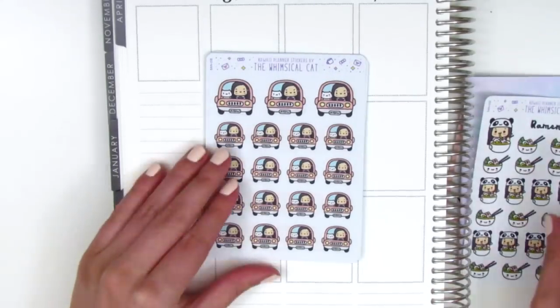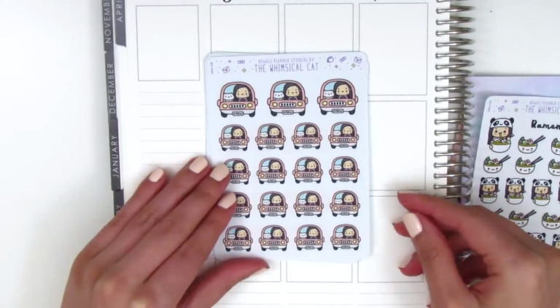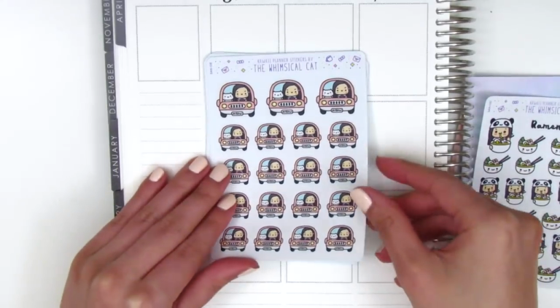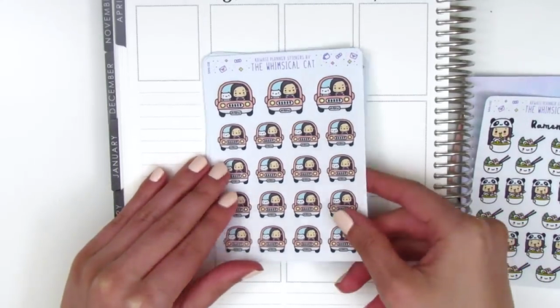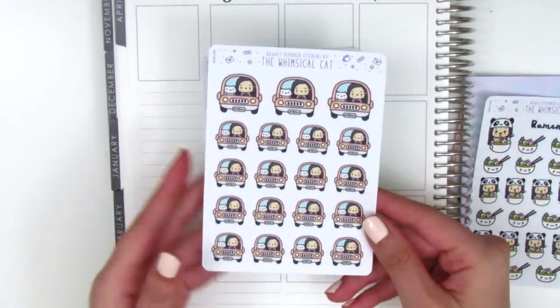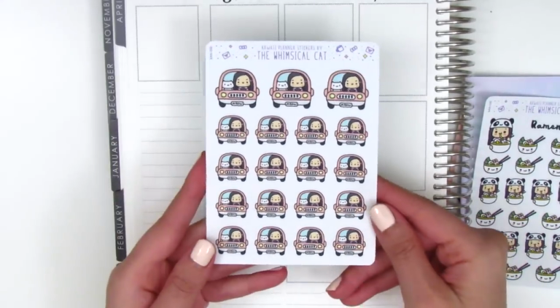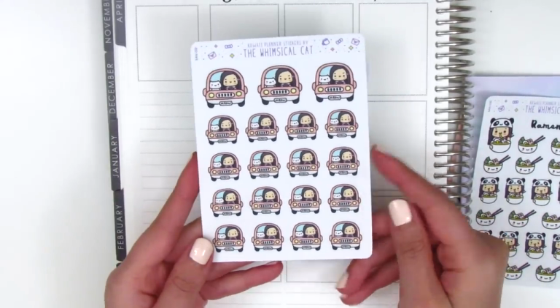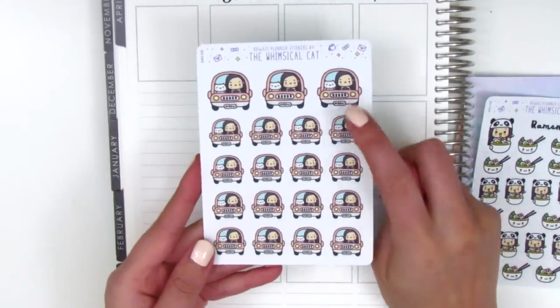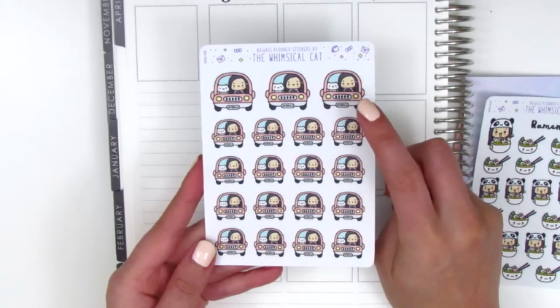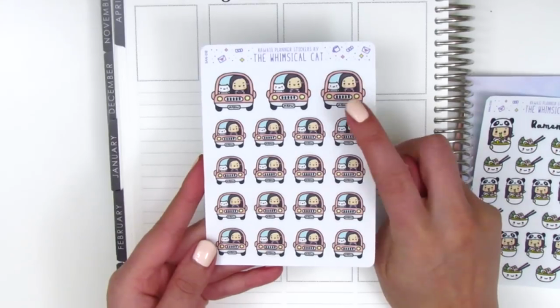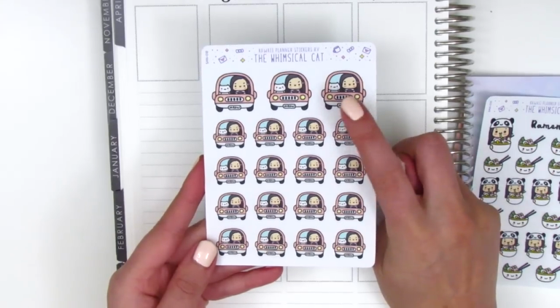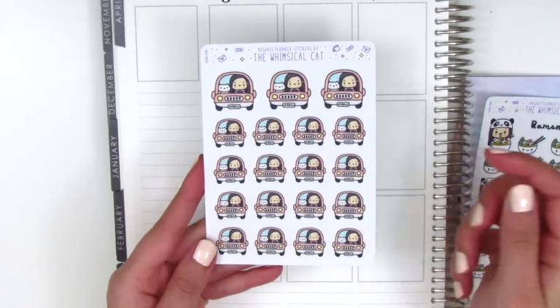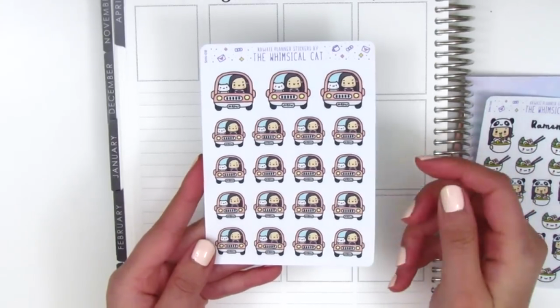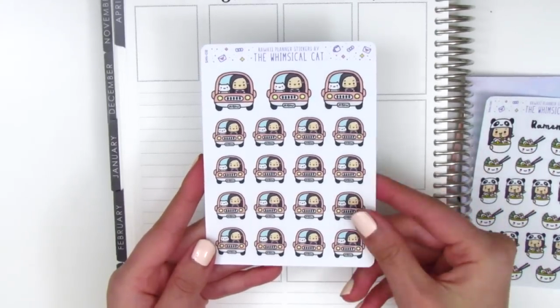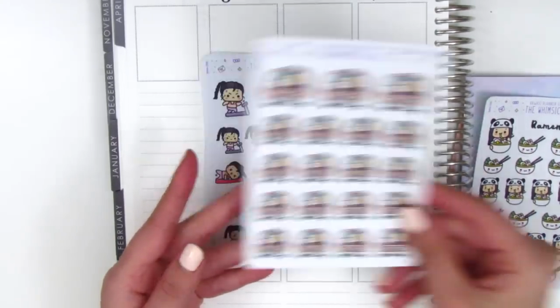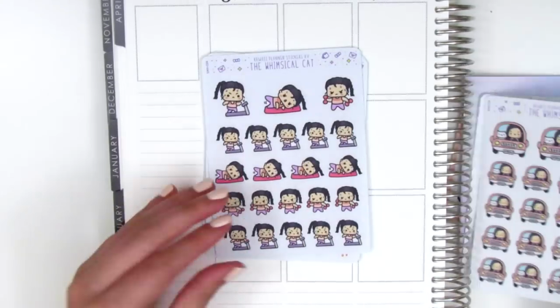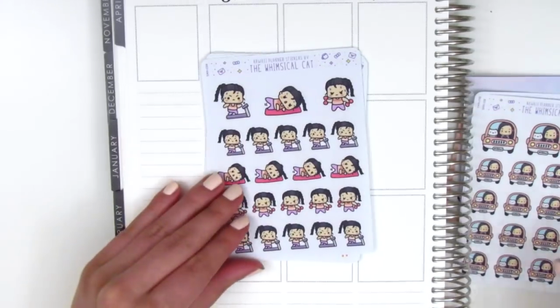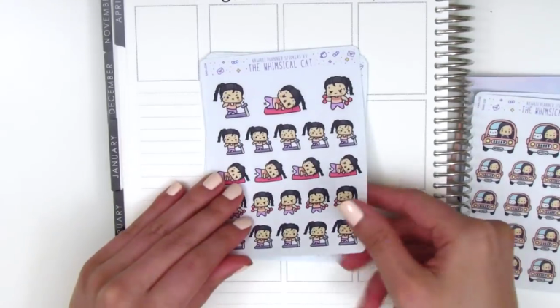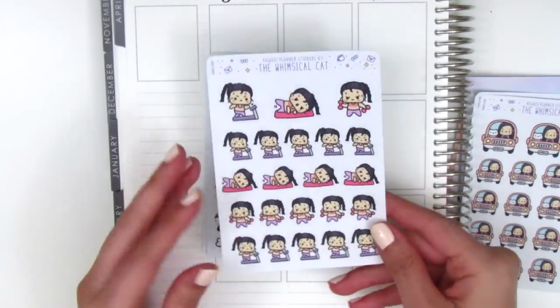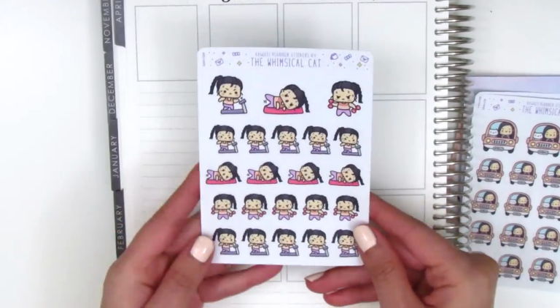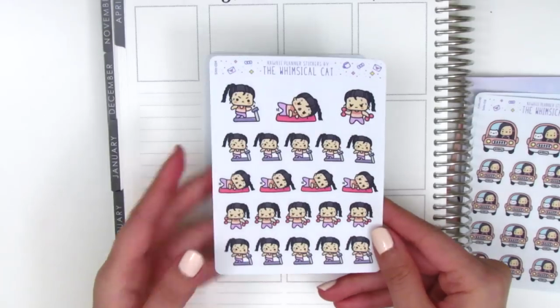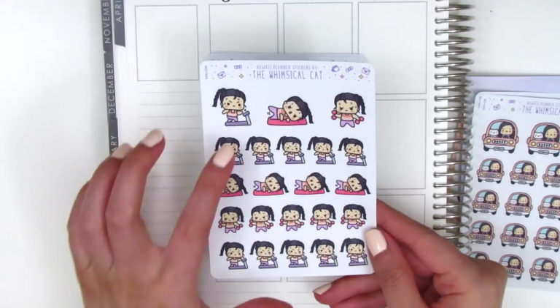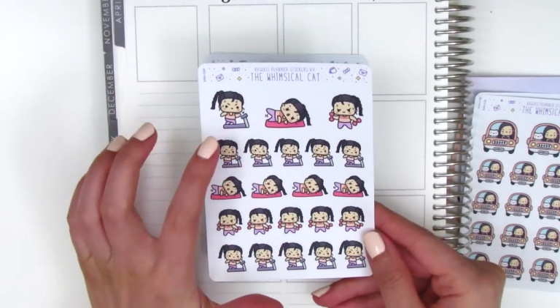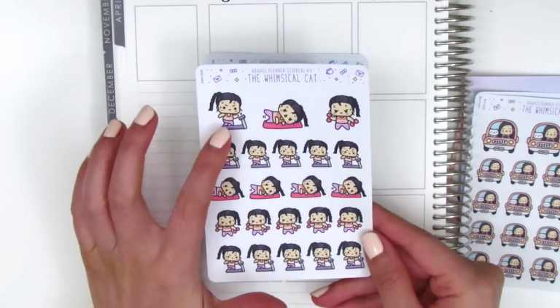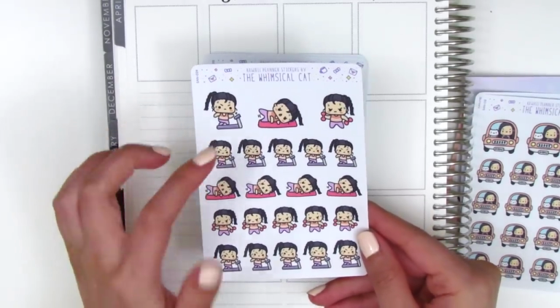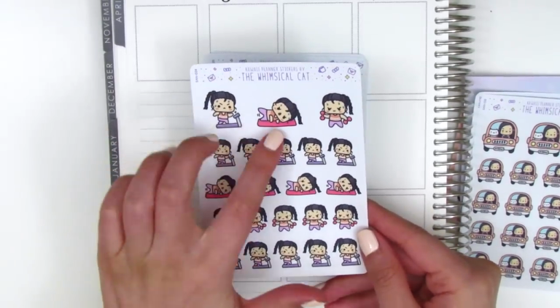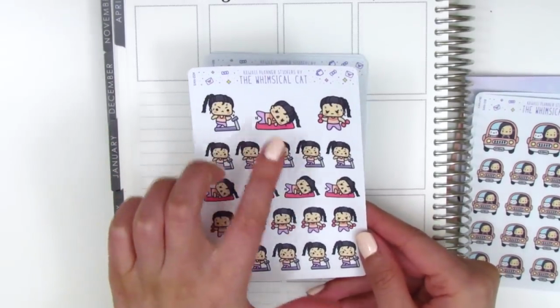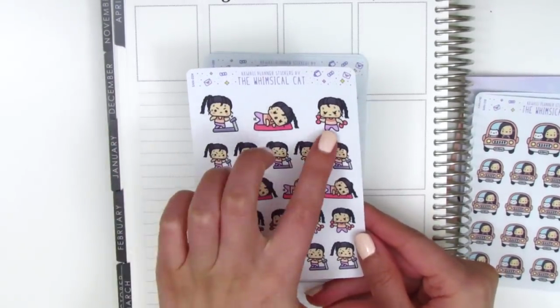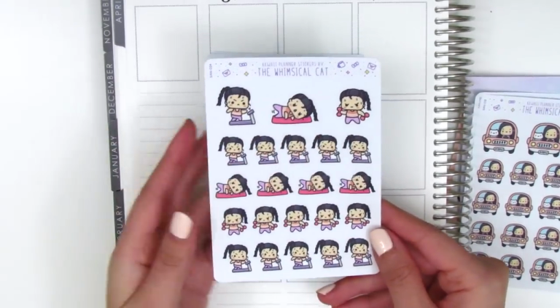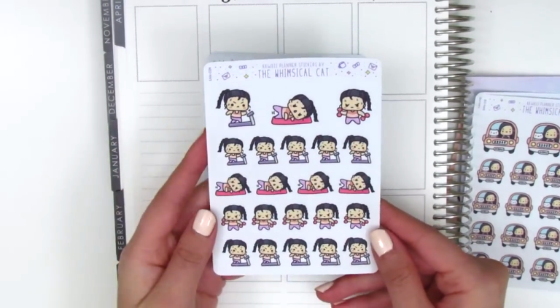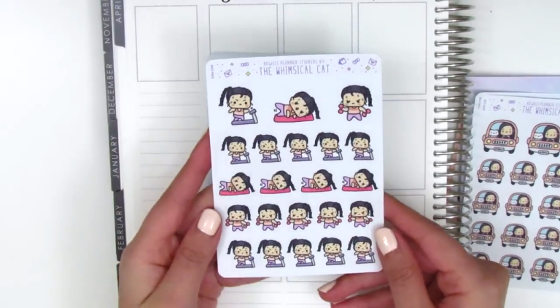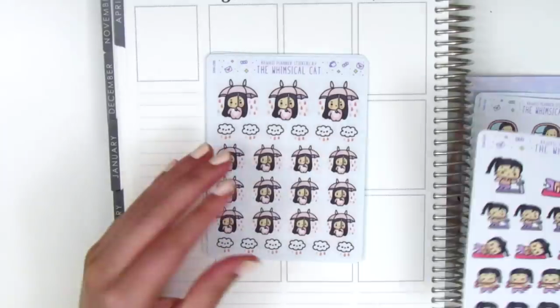I got a sheet of these road trip slash car stickers where she's hanging out in the car with her cat — super cute. Then there's the workout sheet: she's on a treadmill, doing some yoga, and then lifting some weights. So adorable.